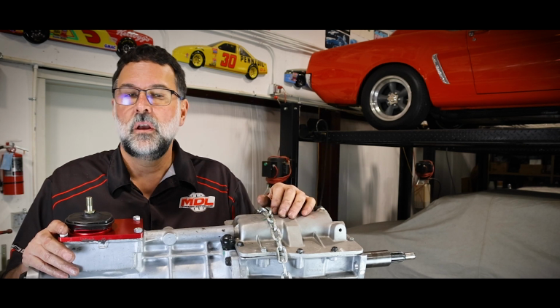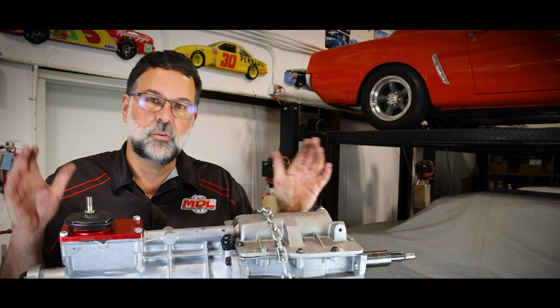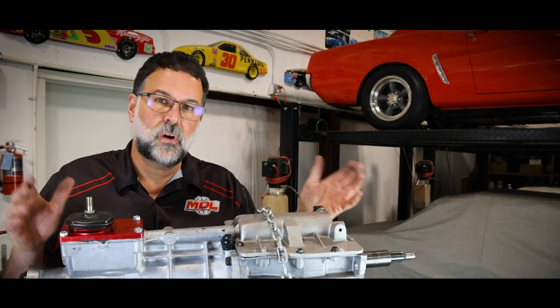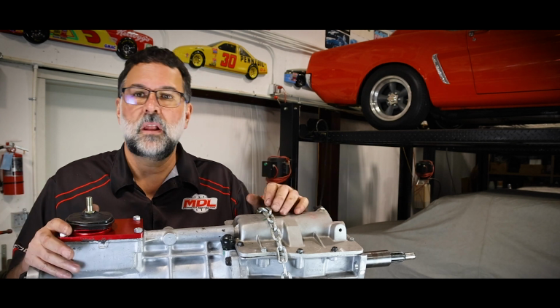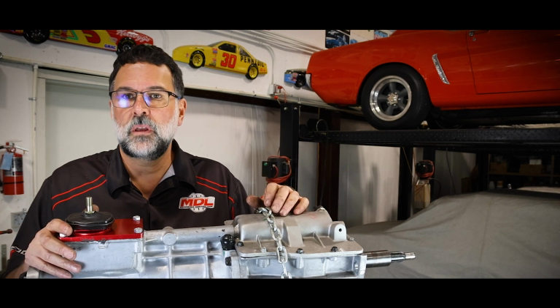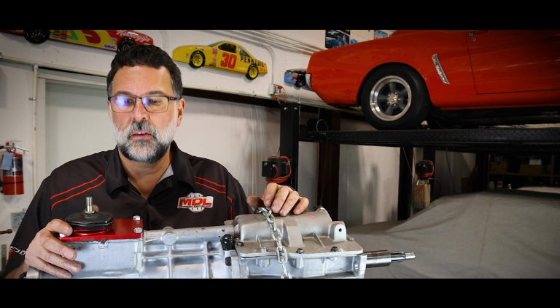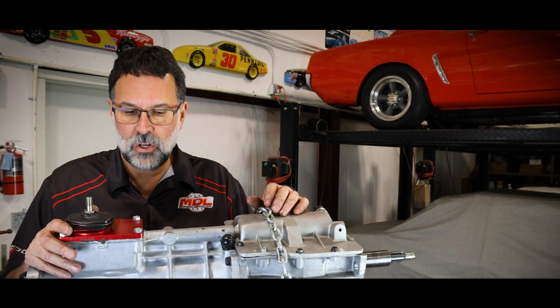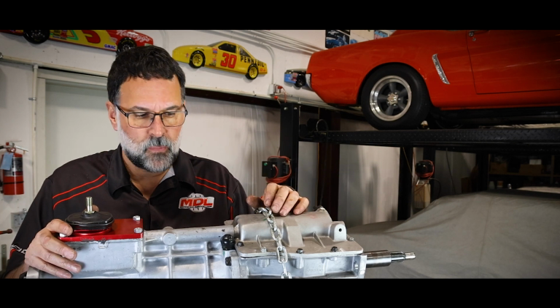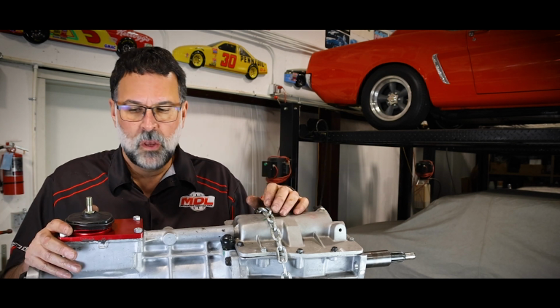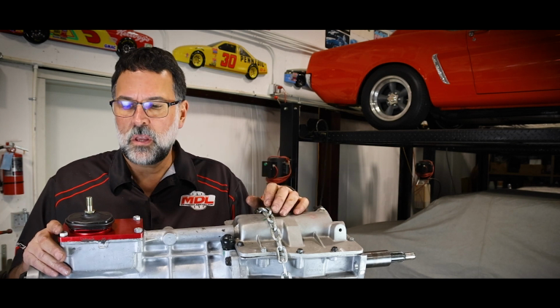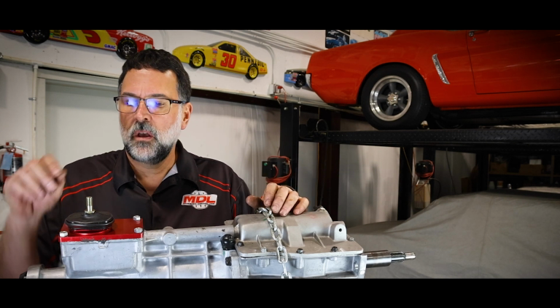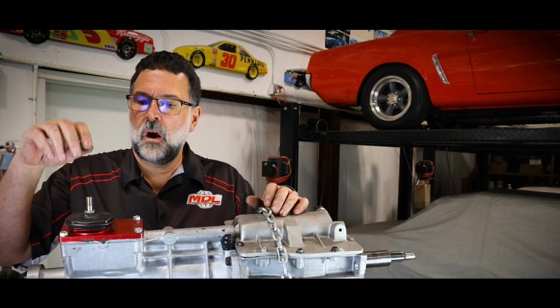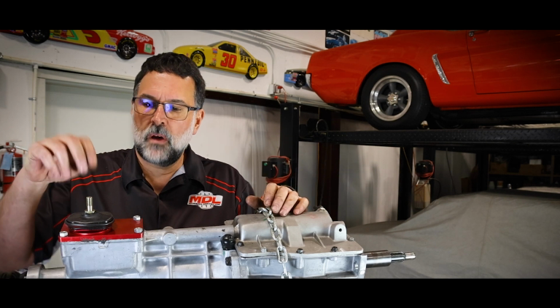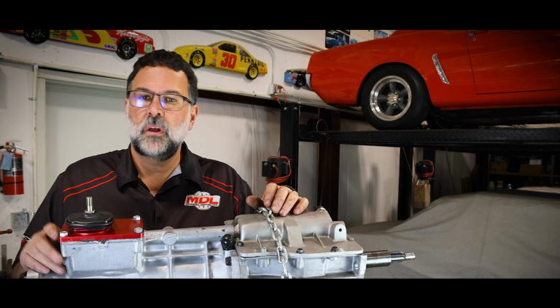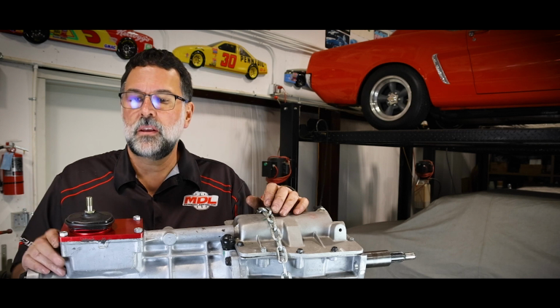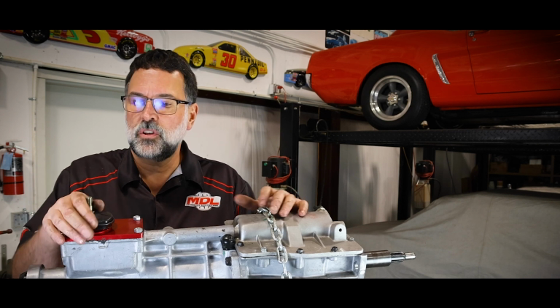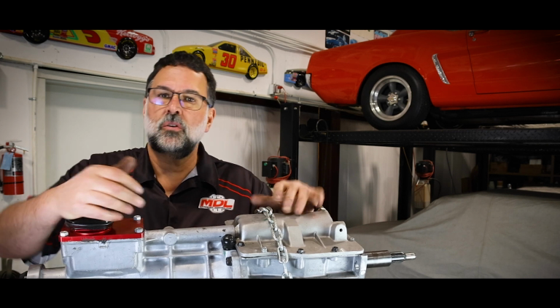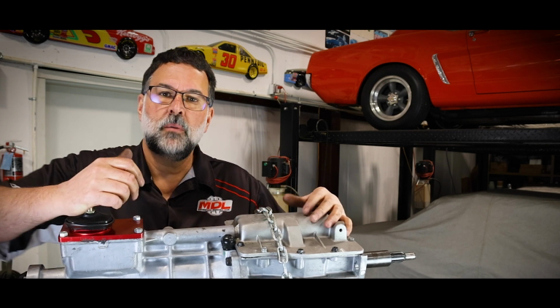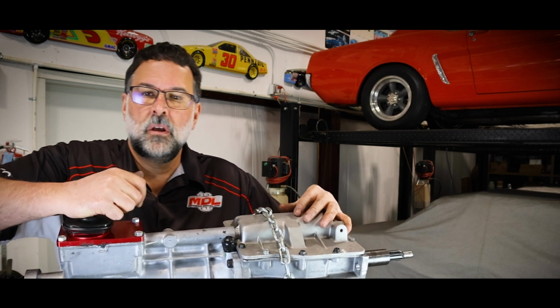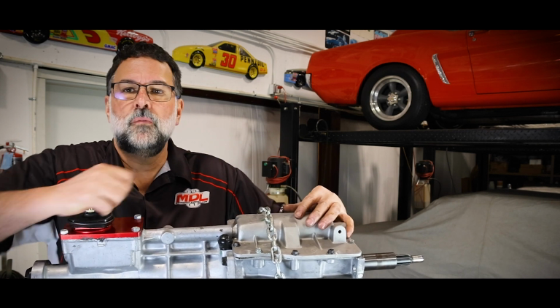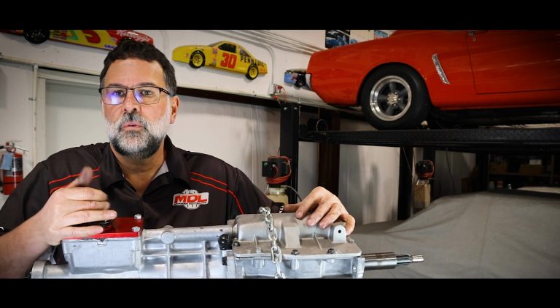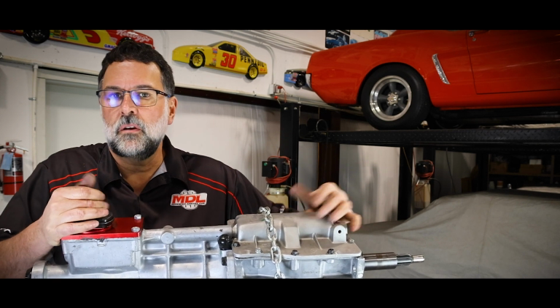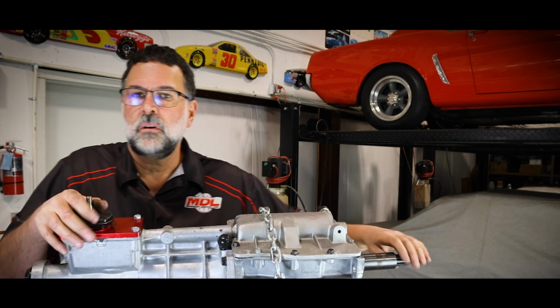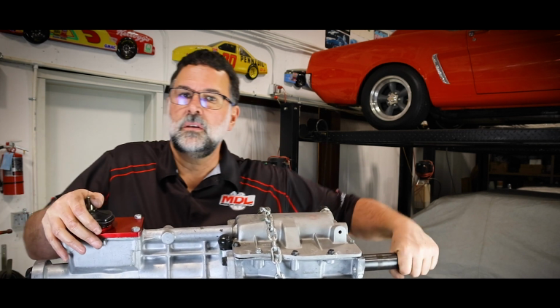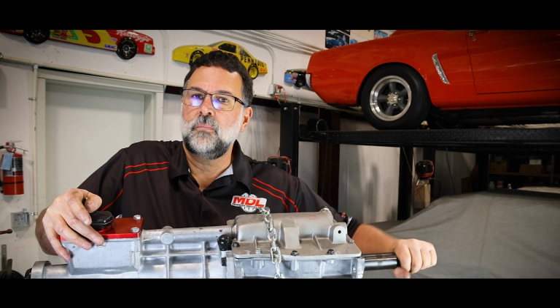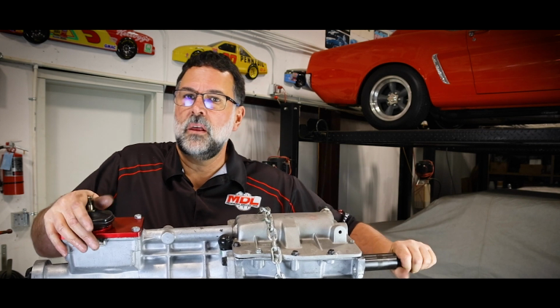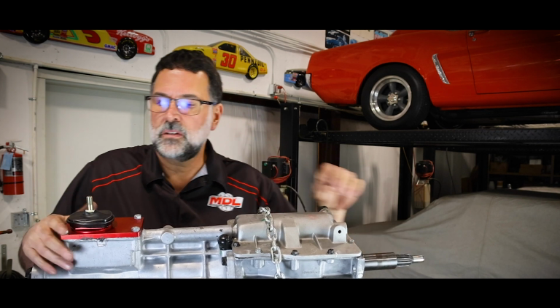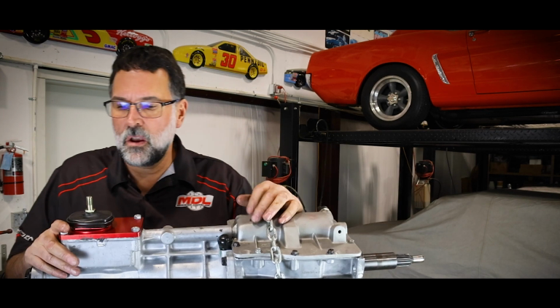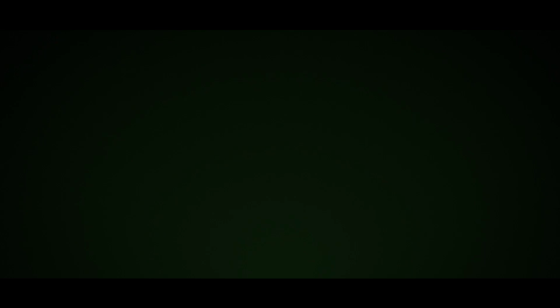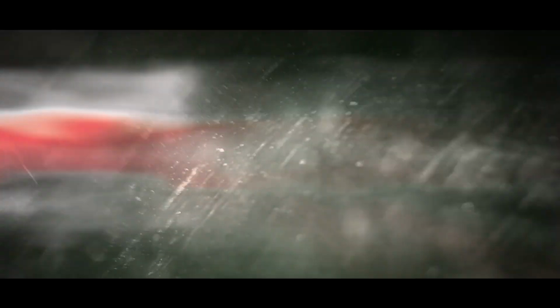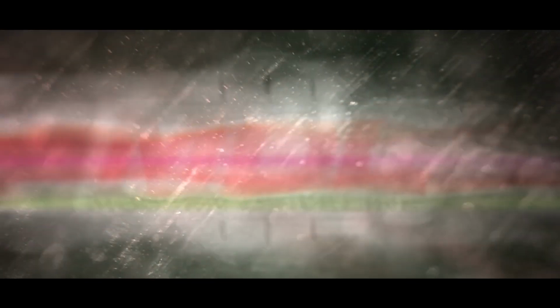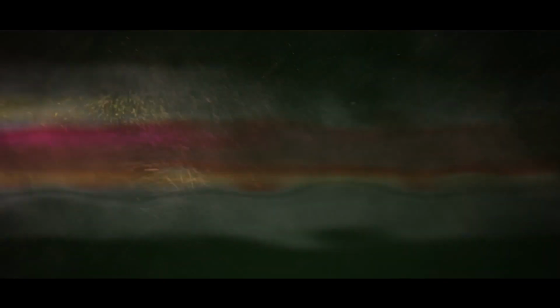We don't have a shift lever on here, but just make sure that you're able to move it through its gears and get into every gear, including reverse.